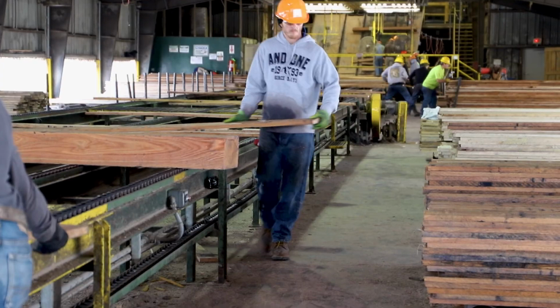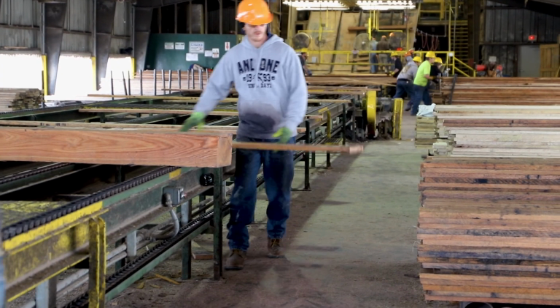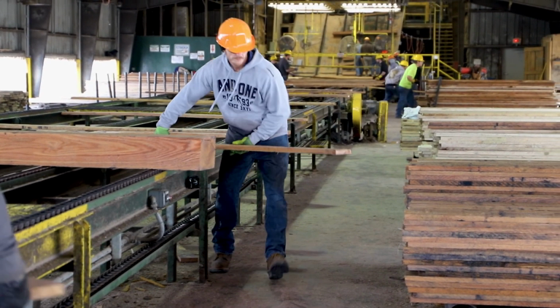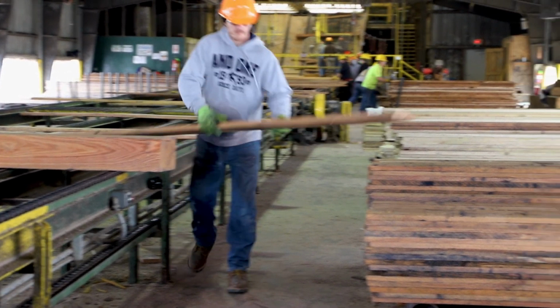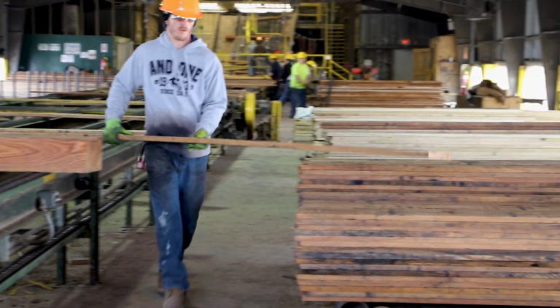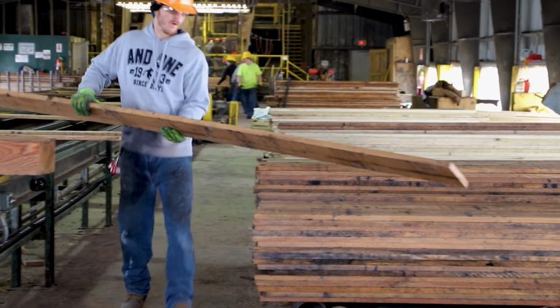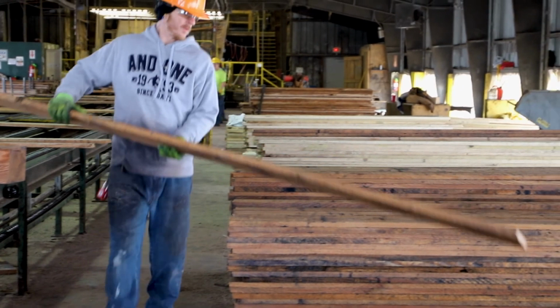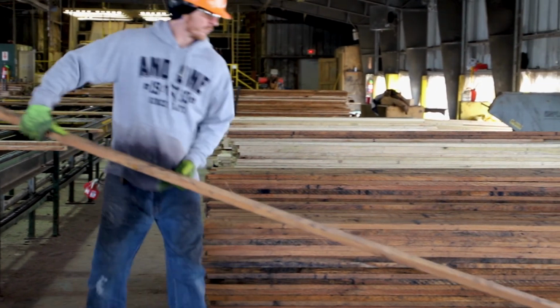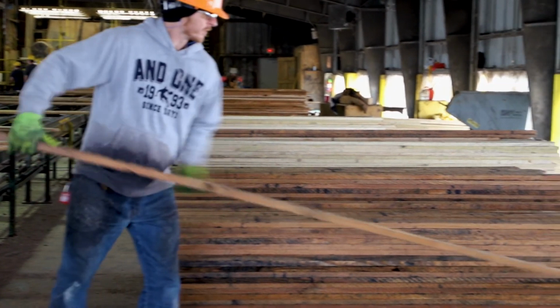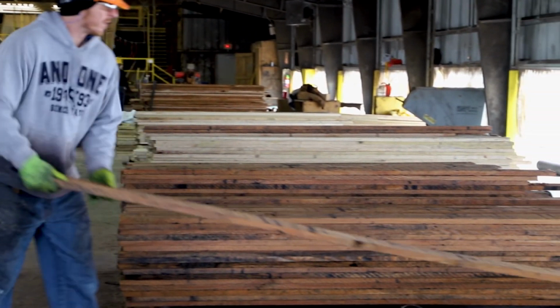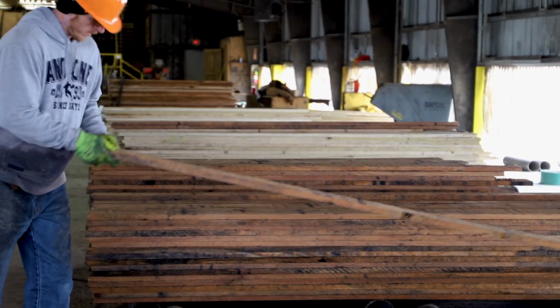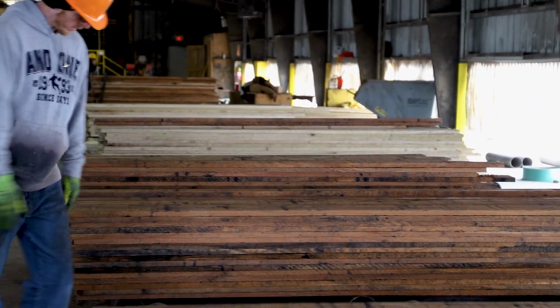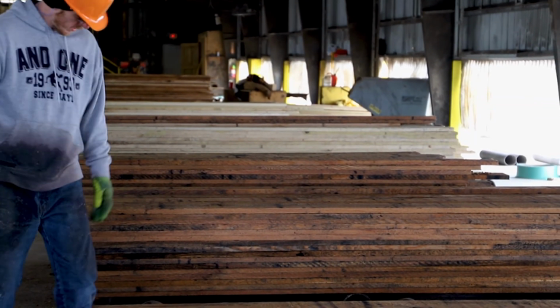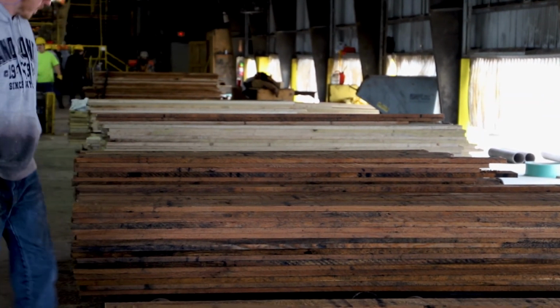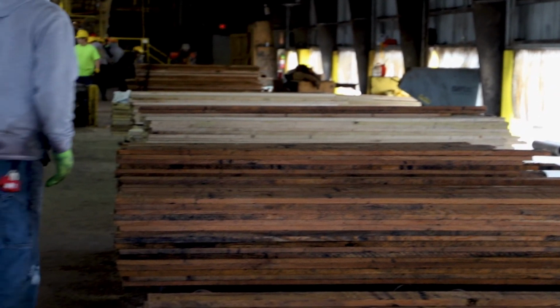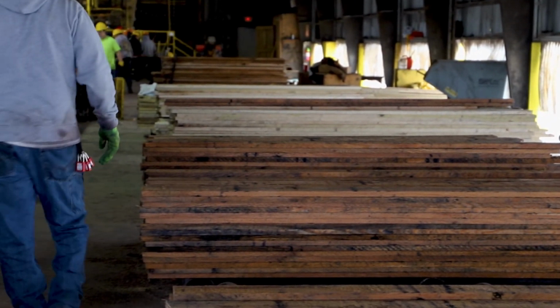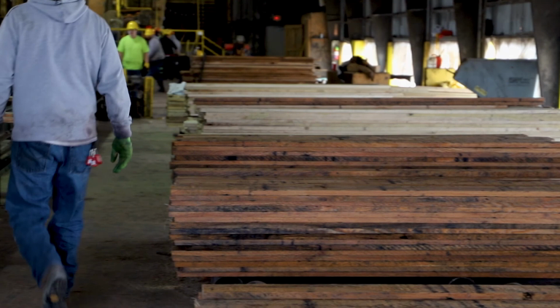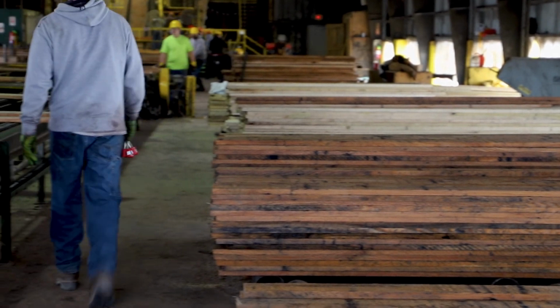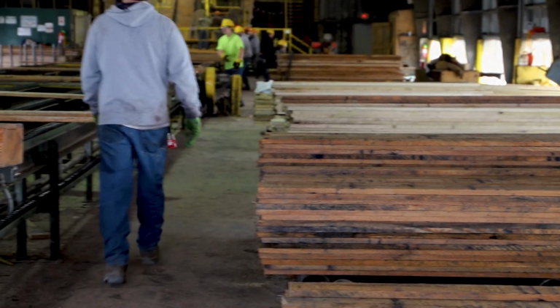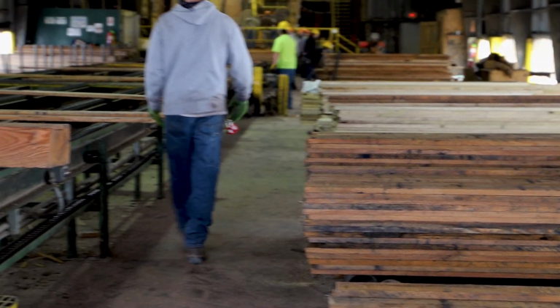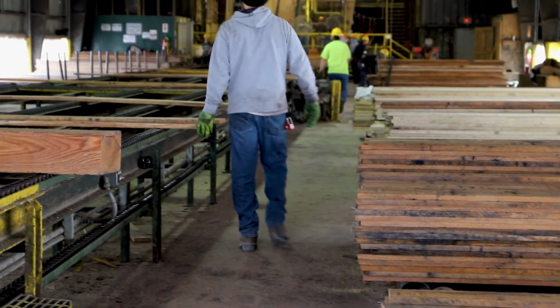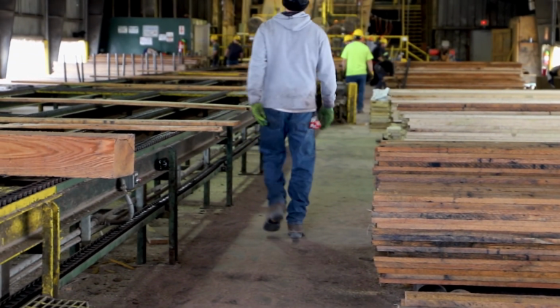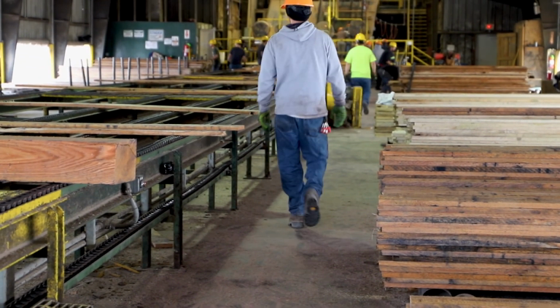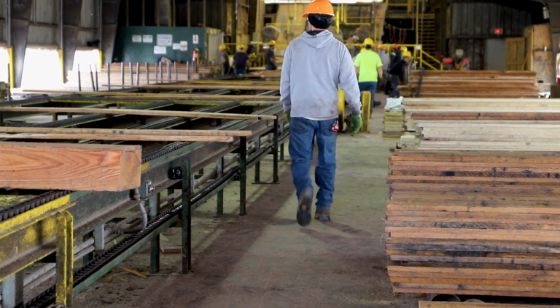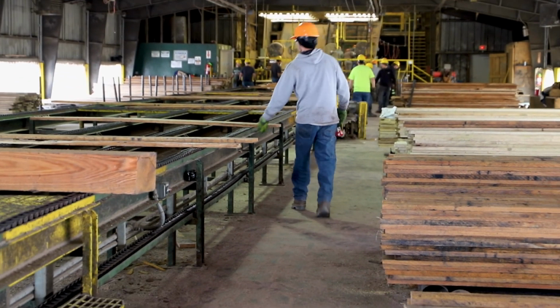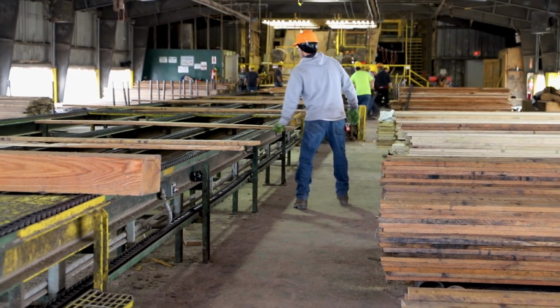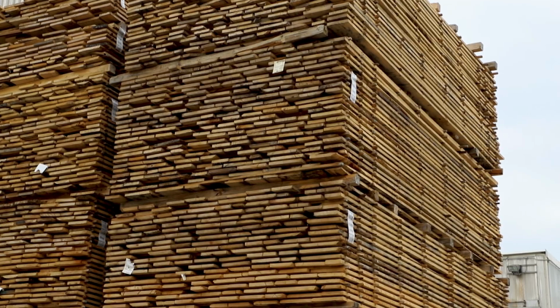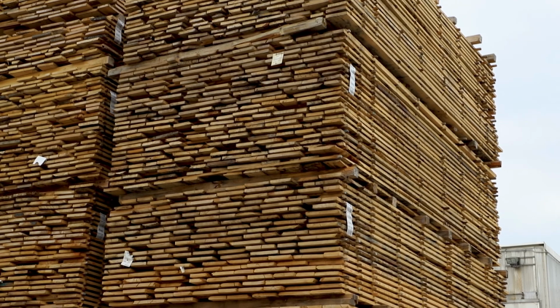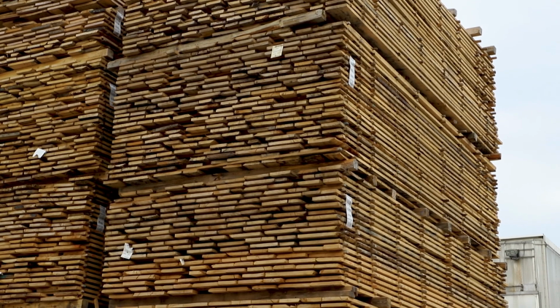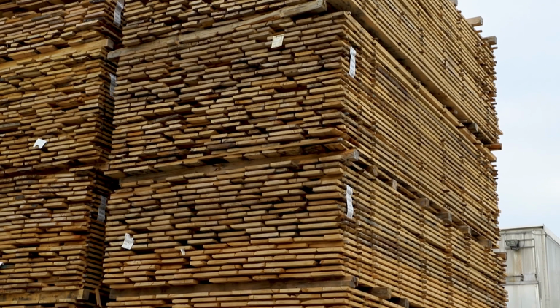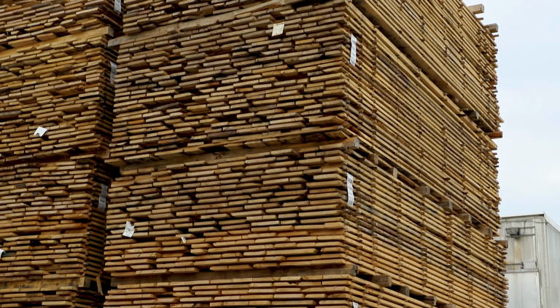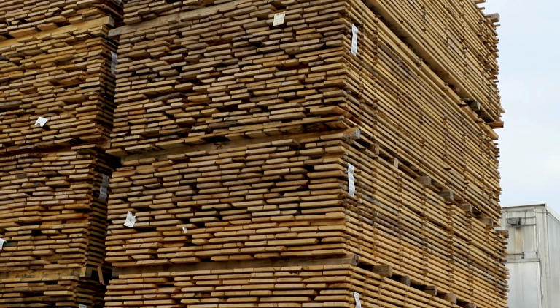From there it goes to the lumber stackers. They separate it by the grade, whatever the lumber grade marks on it. When they do that they'll stack it up to however many layers the green chain guy says to put them to. Then they push them out, and from there it starts getting into the process of the kiln drying site.